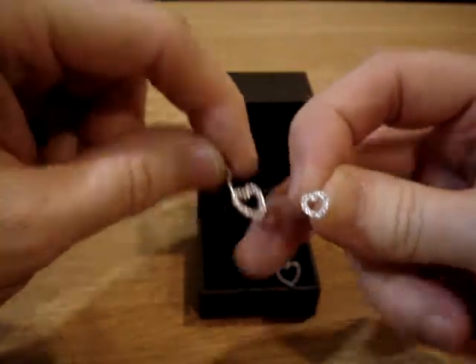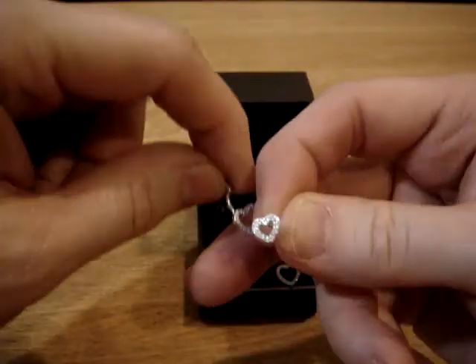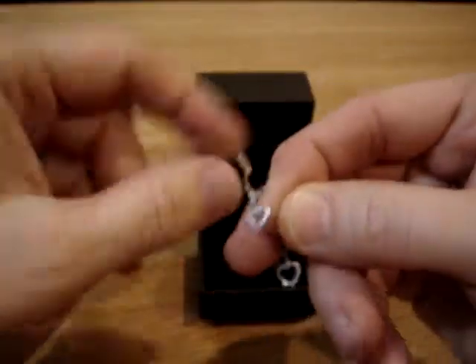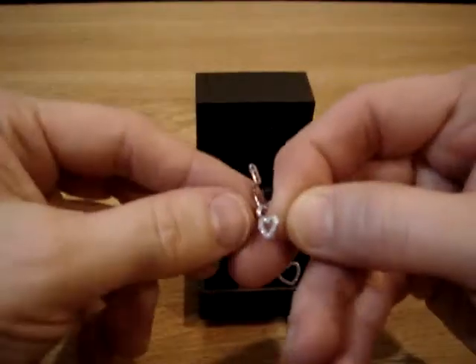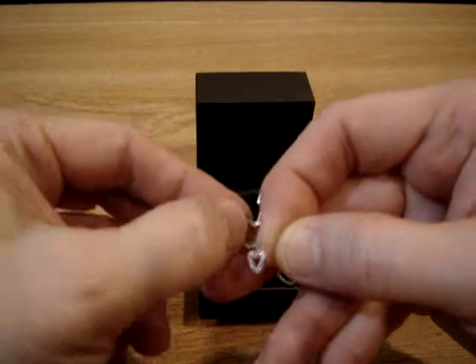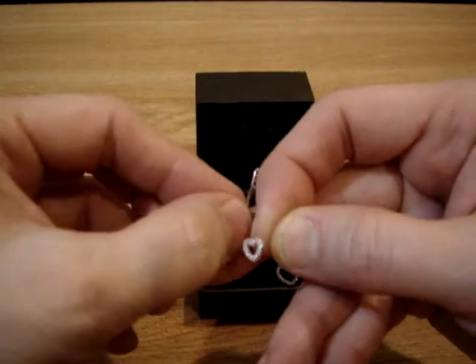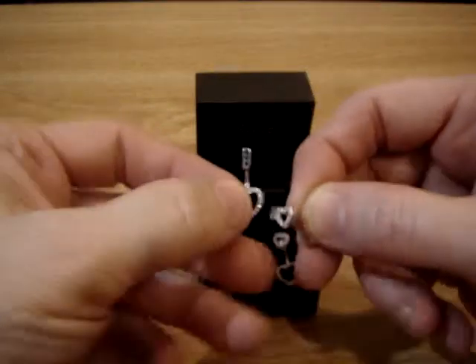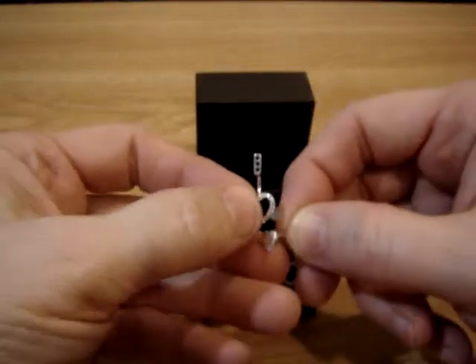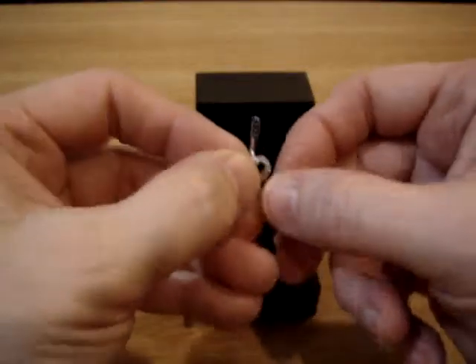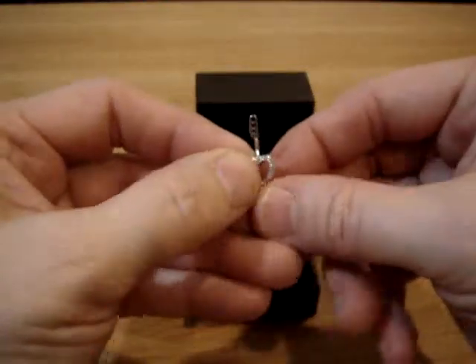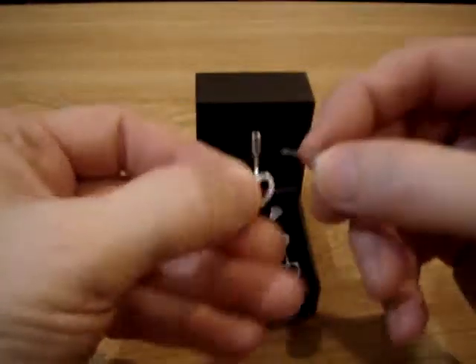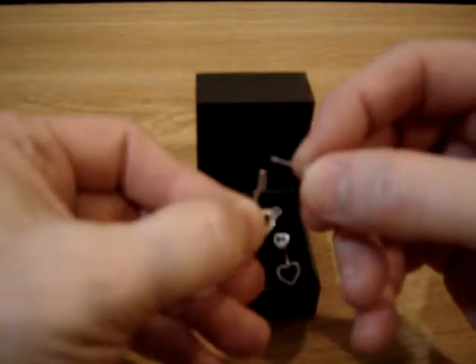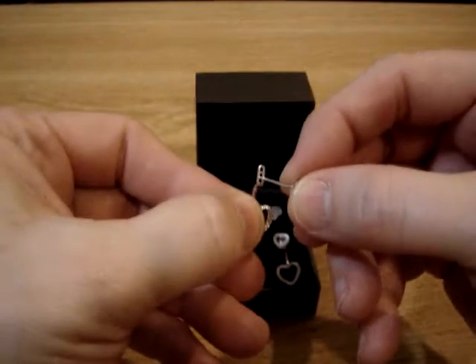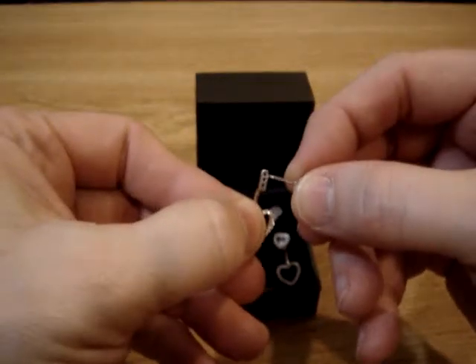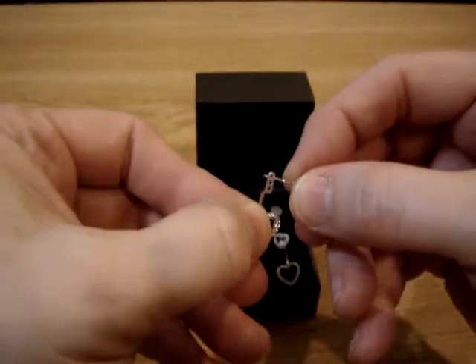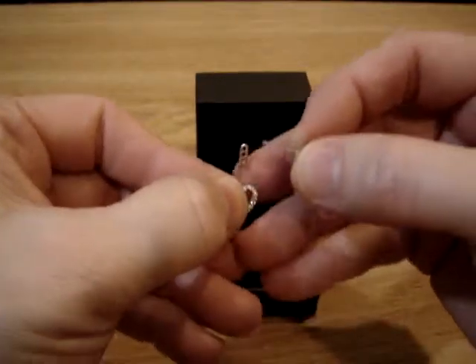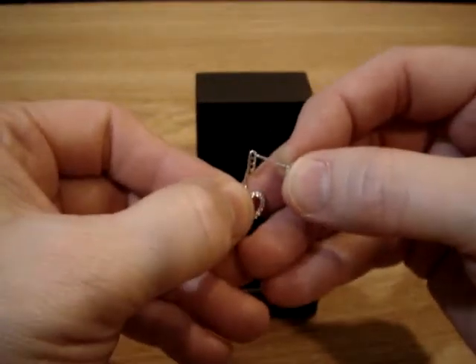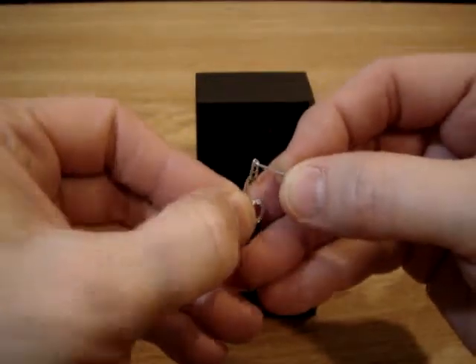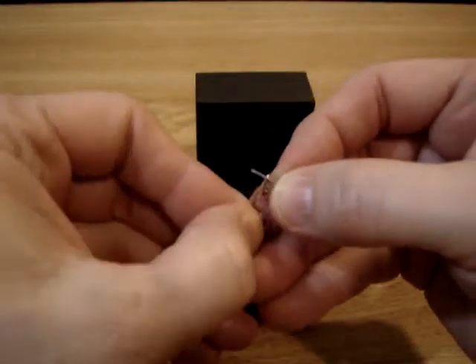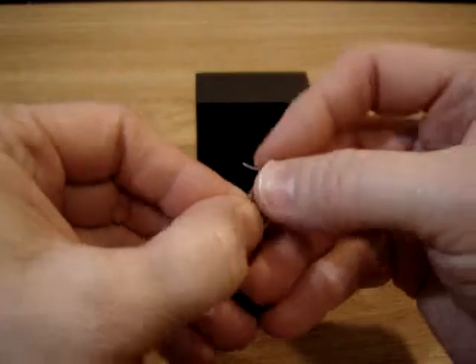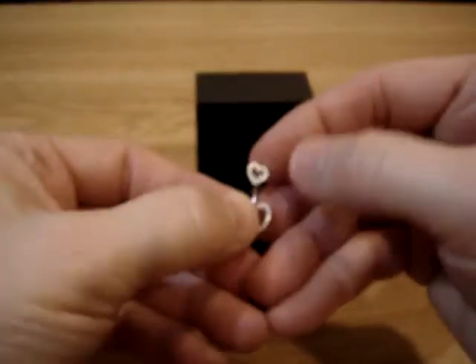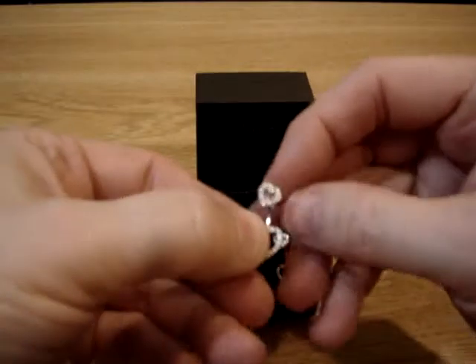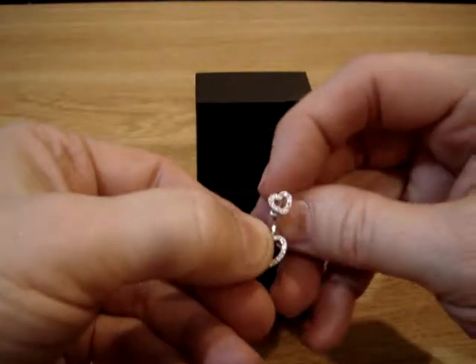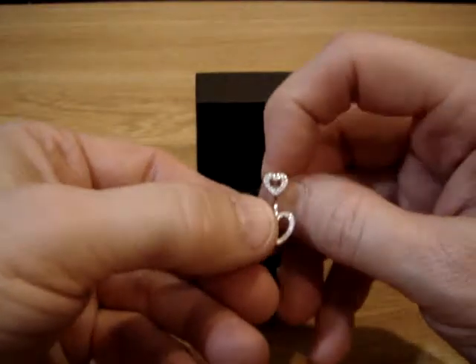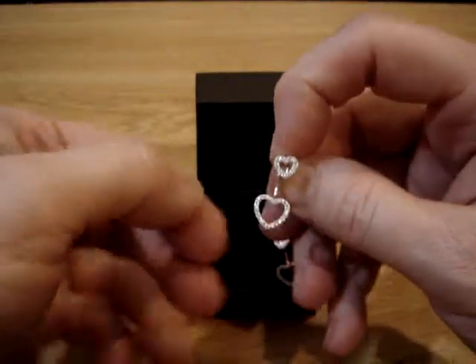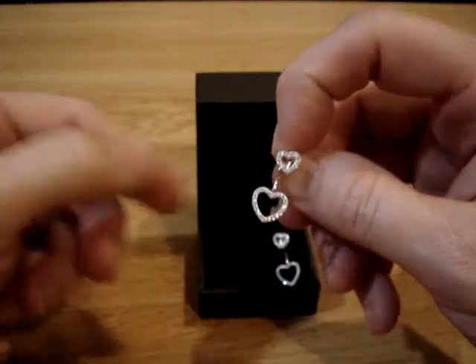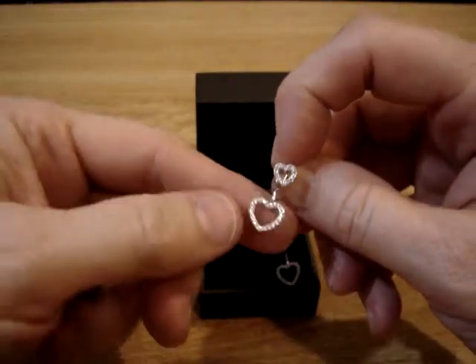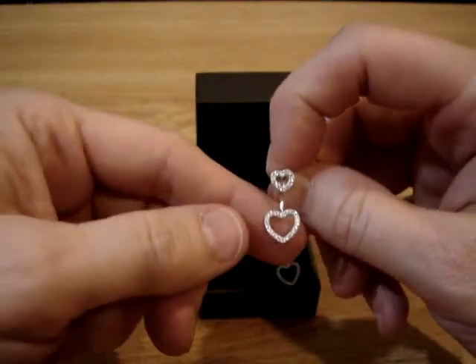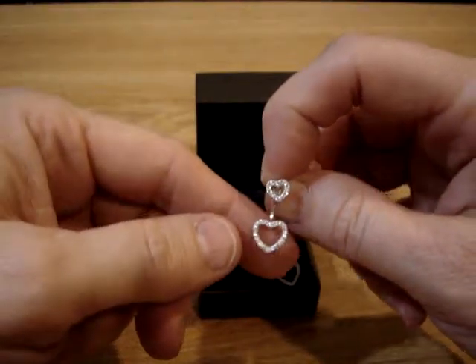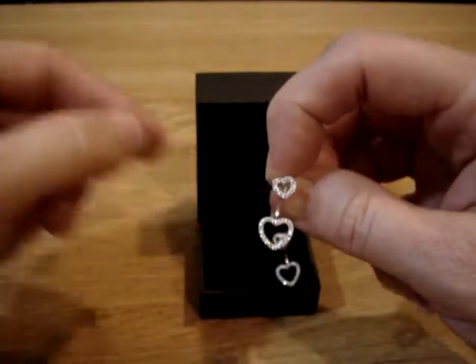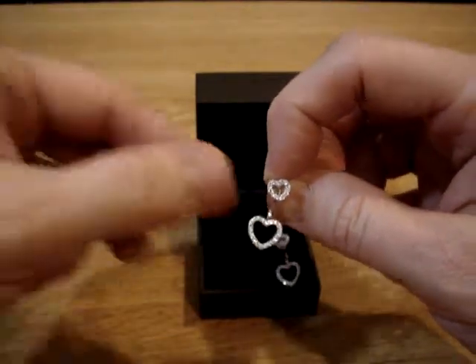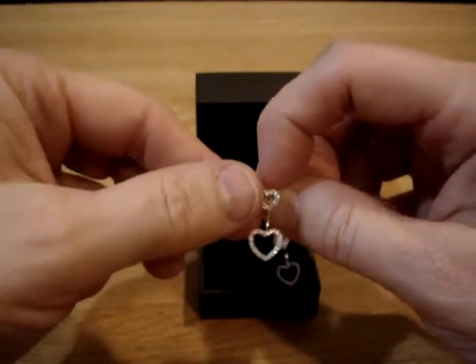Here's the other part and you can see the holes where they fit. You simply take this and put it in here like that, and then you can wear it as a double heart on your ear.